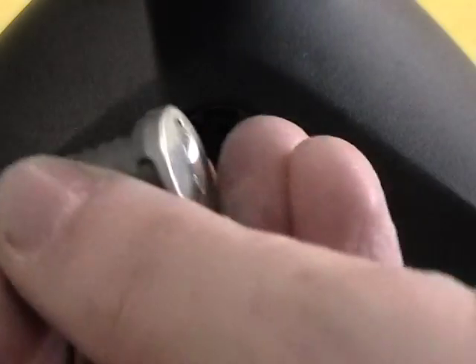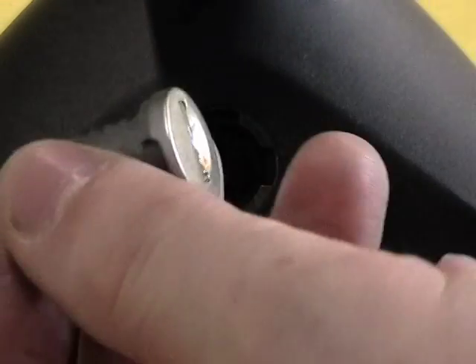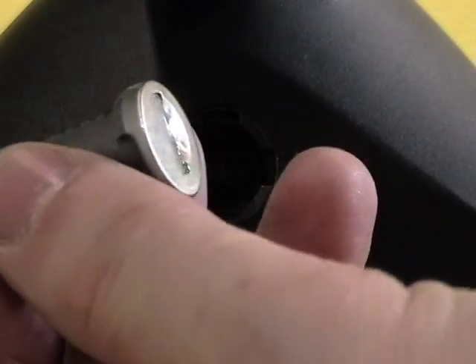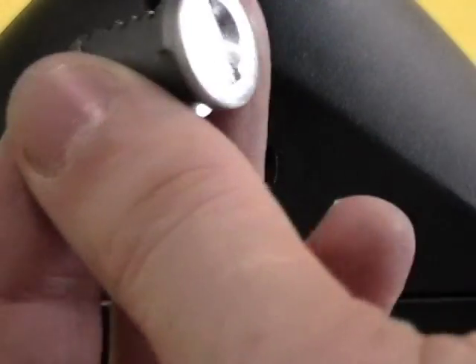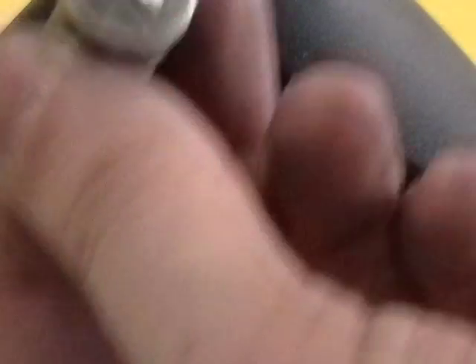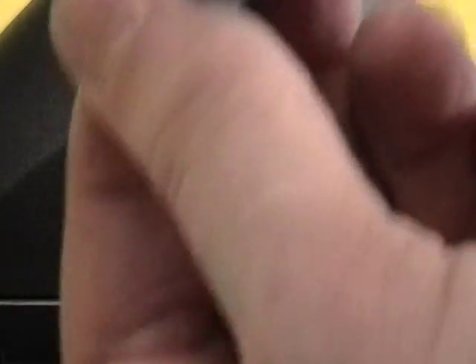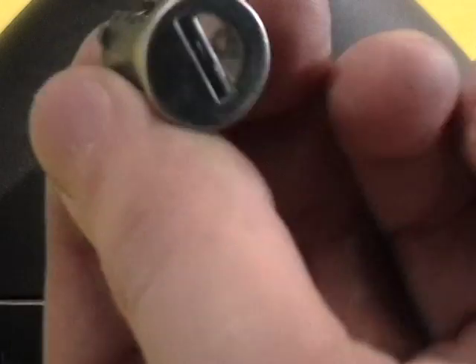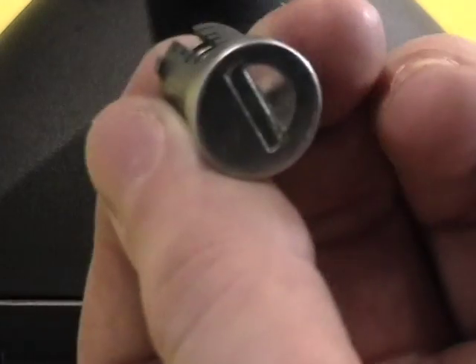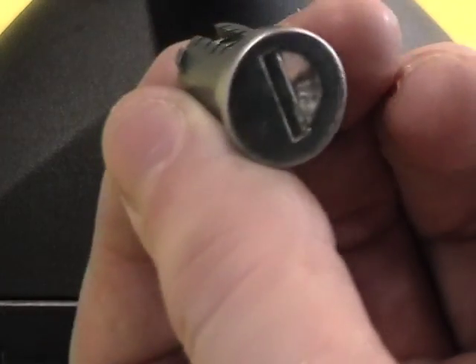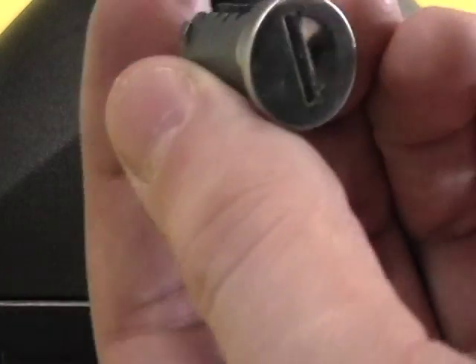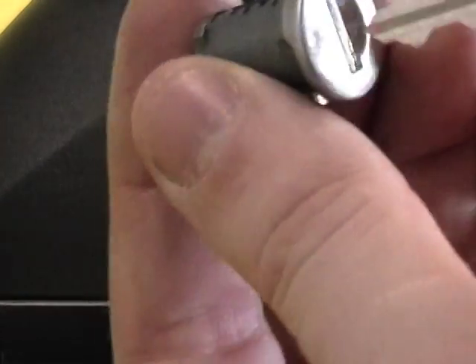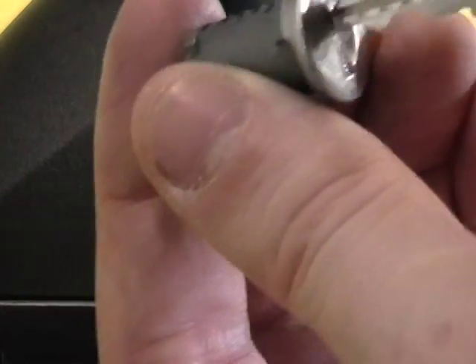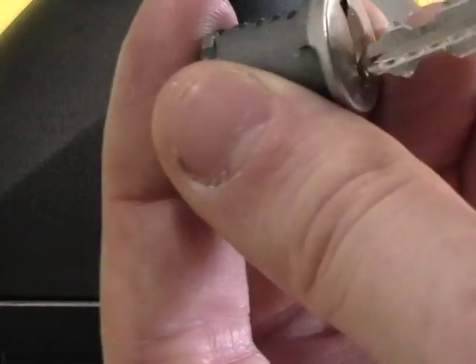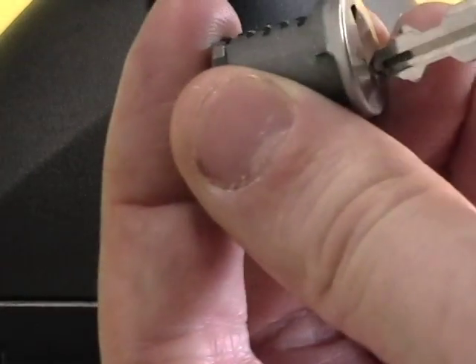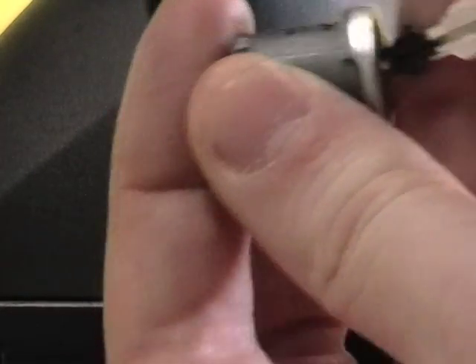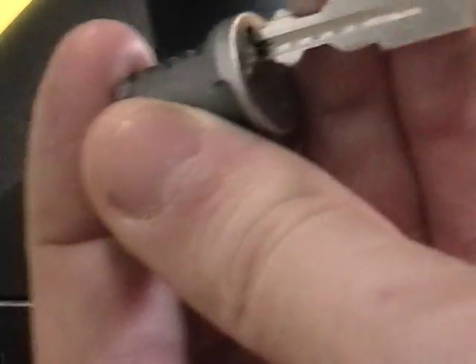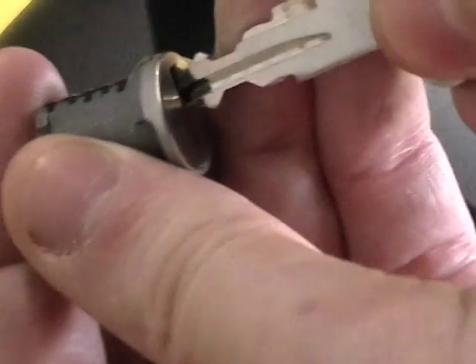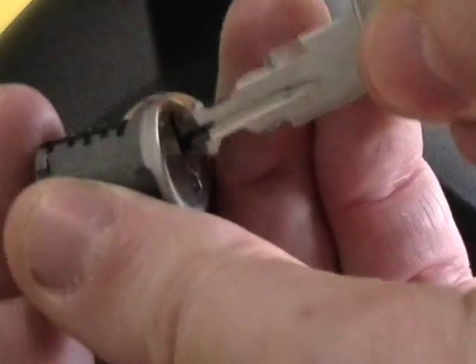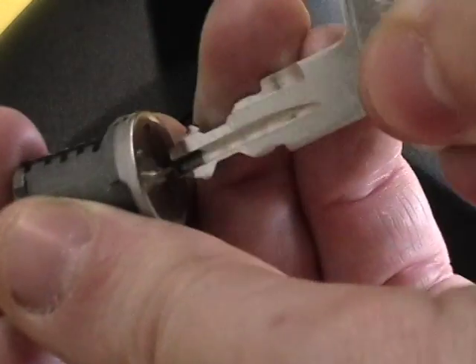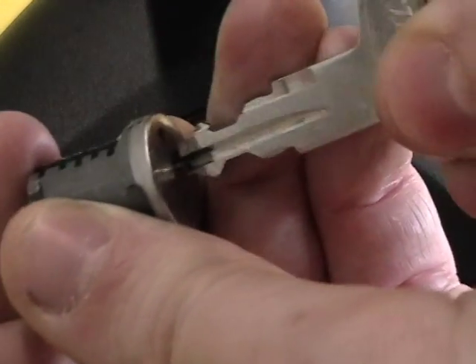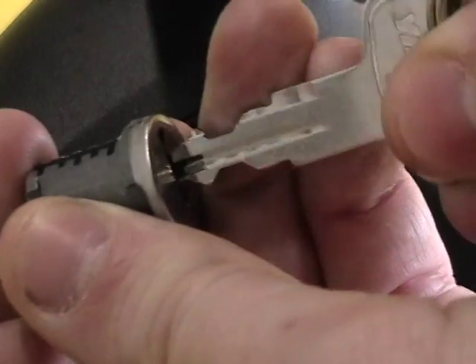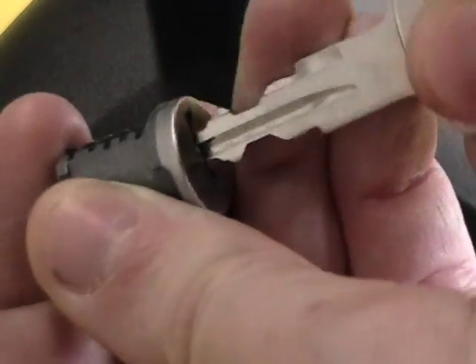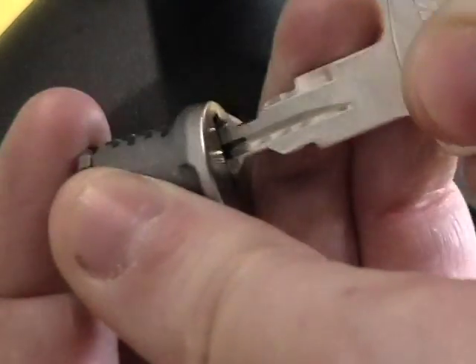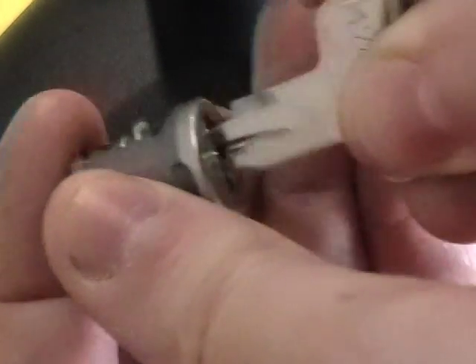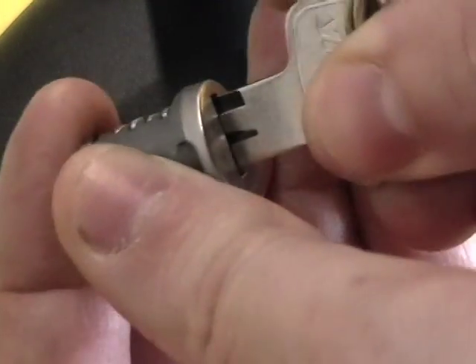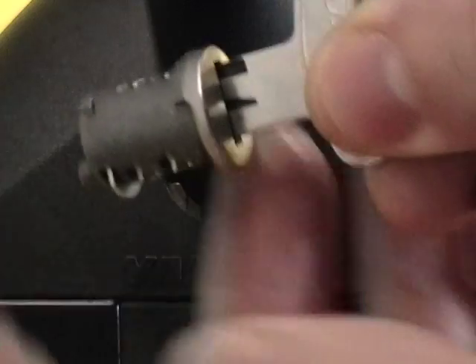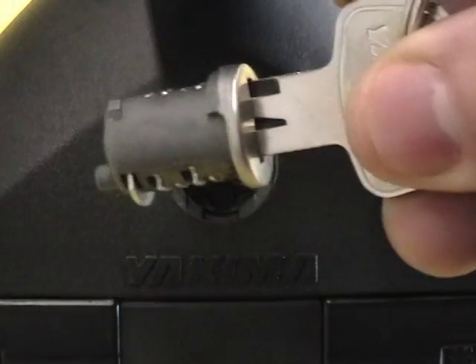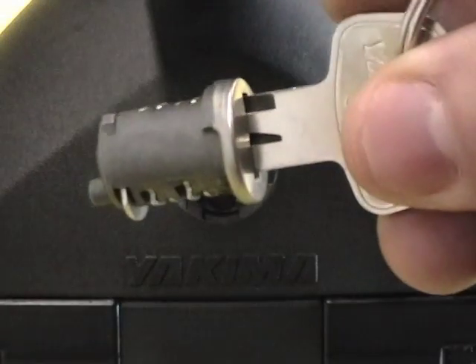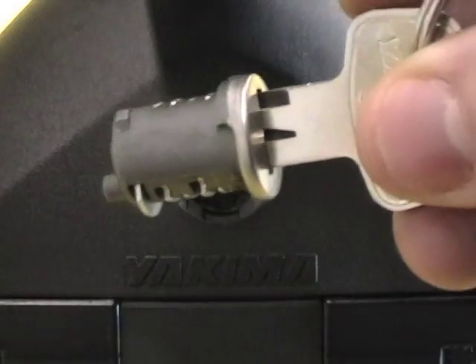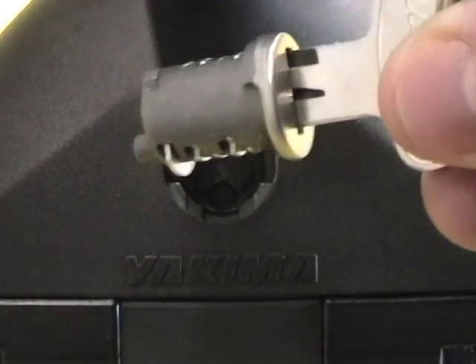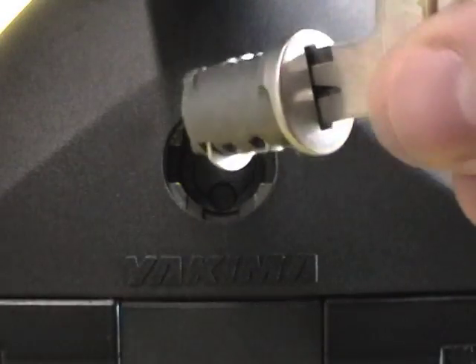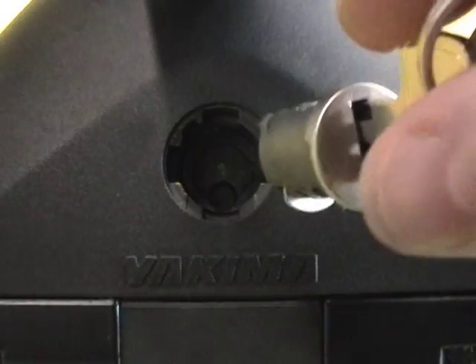To install your lock core, just insert your key into the core to line up the tumblers, and insert the core into the lock housing.